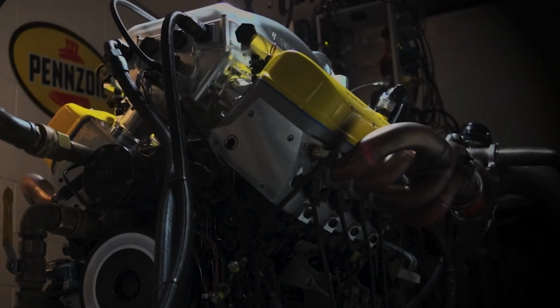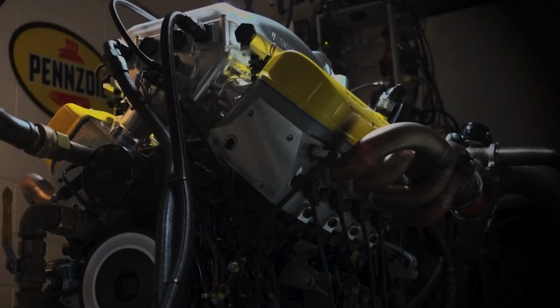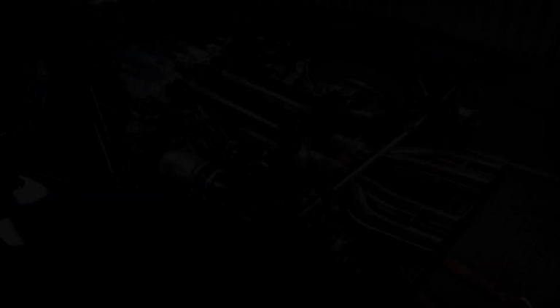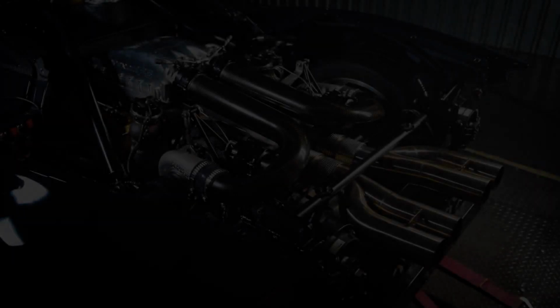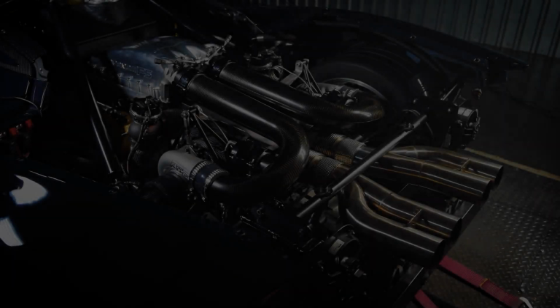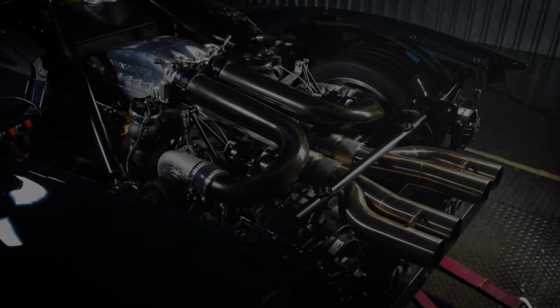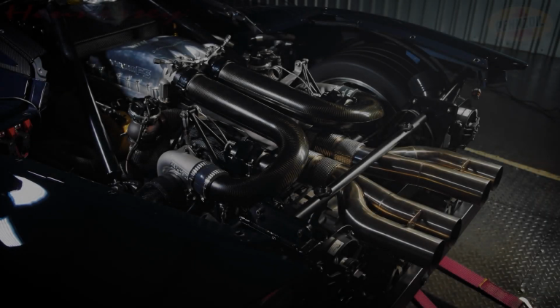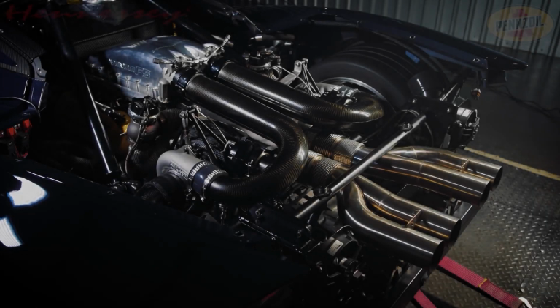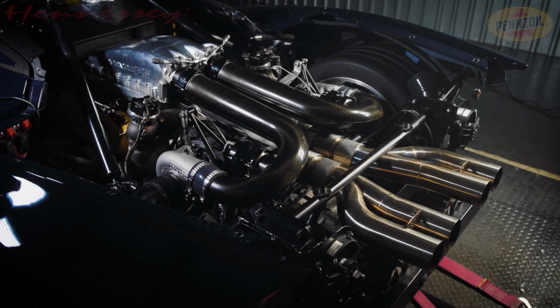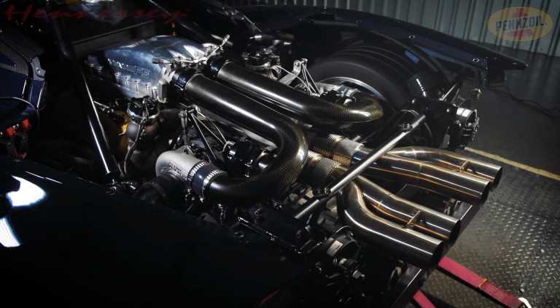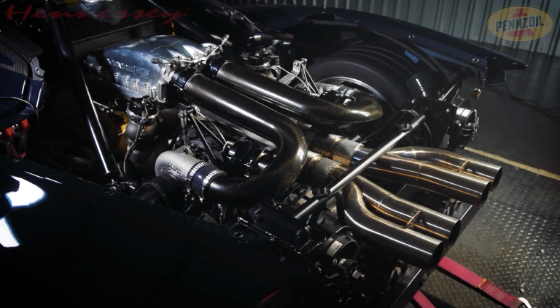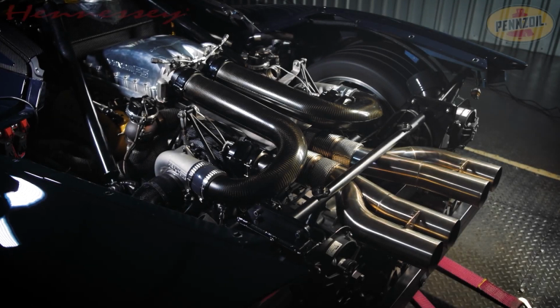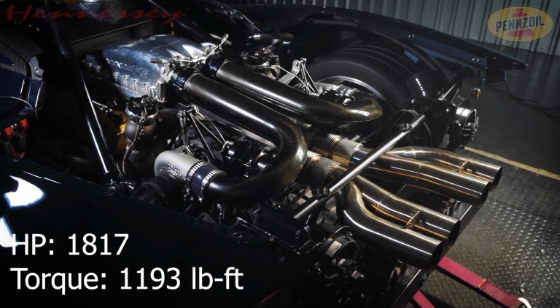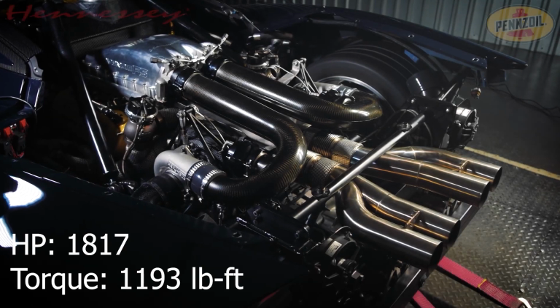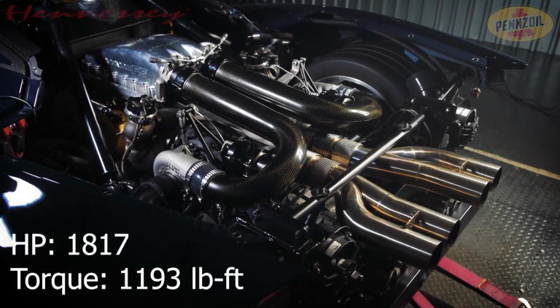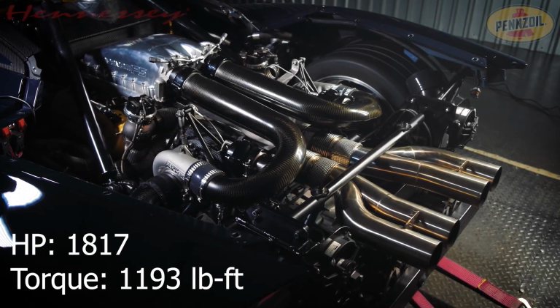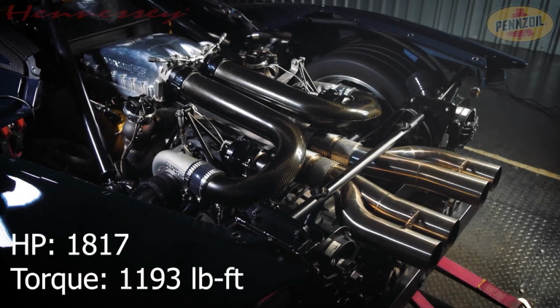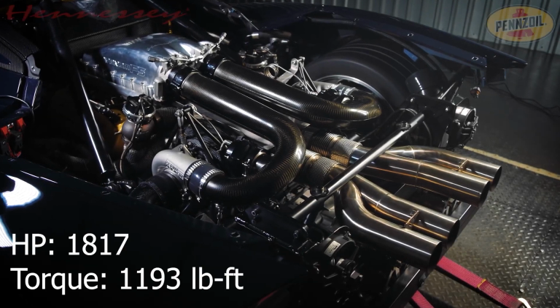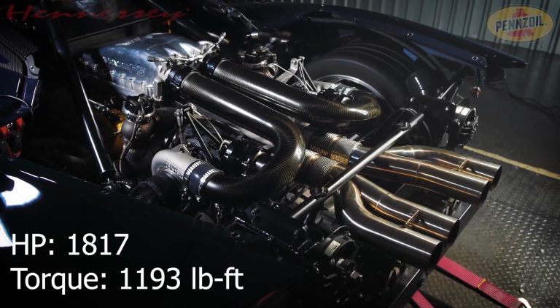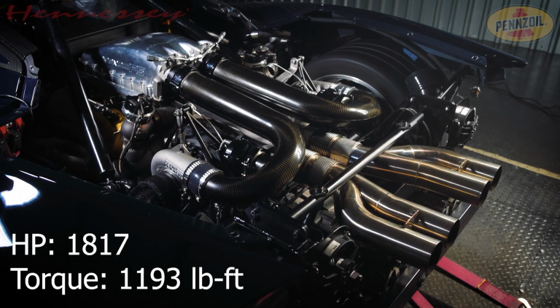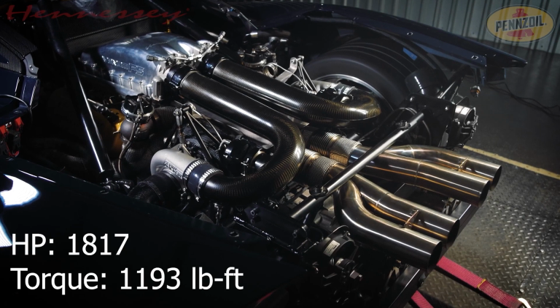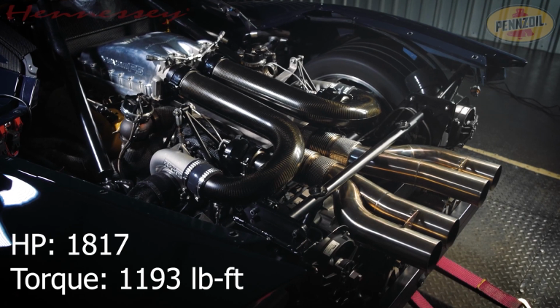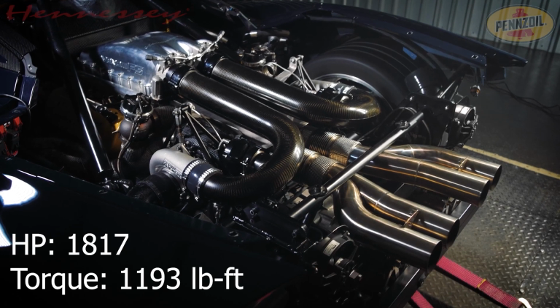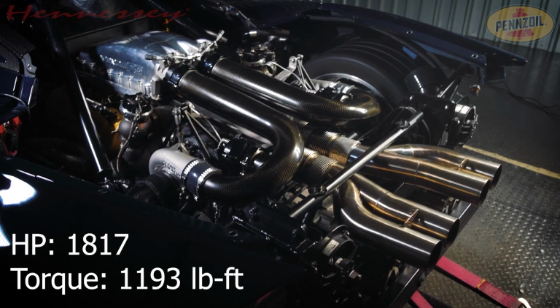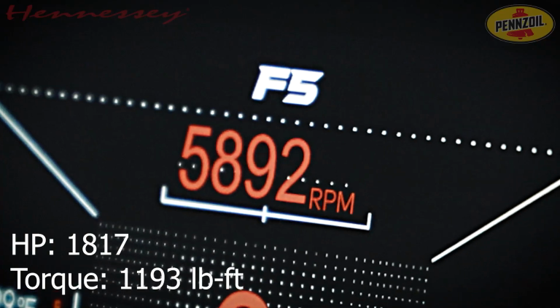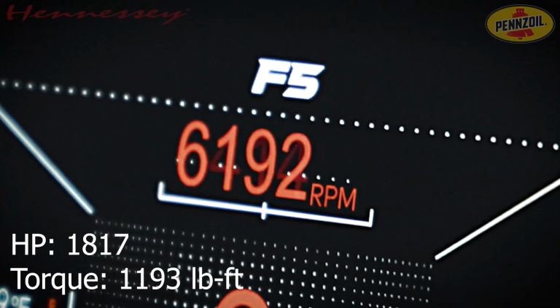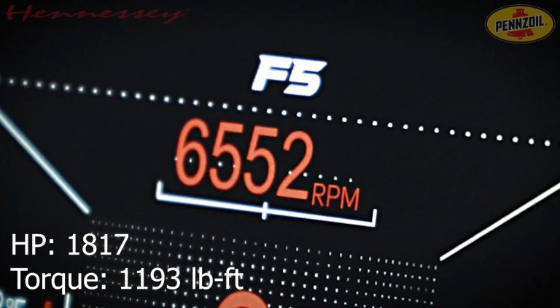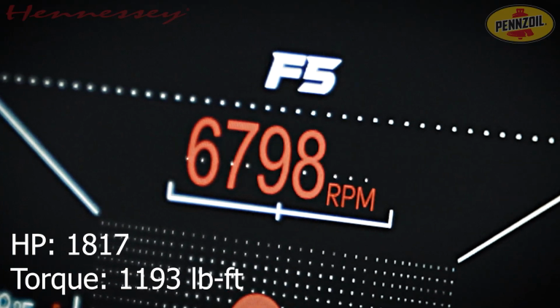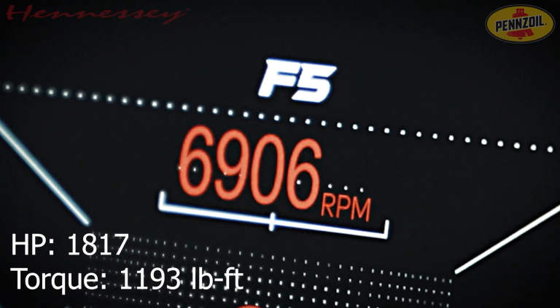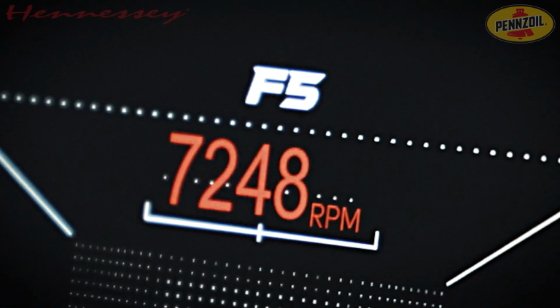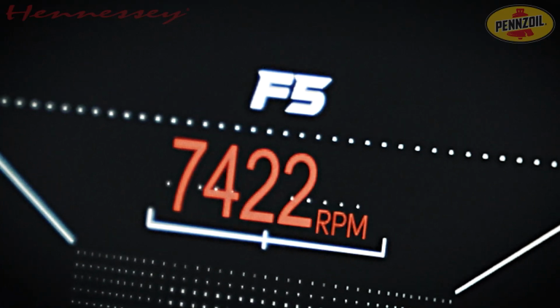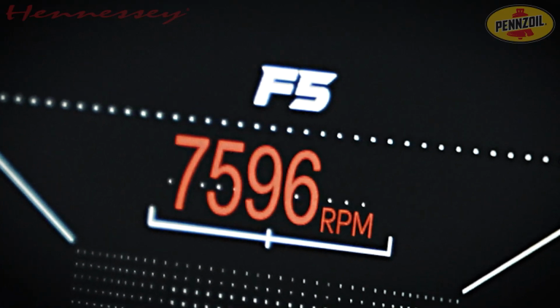The result of all of this is a total power output of 1,817 horsepower and 1,193 pound-feet of torque.